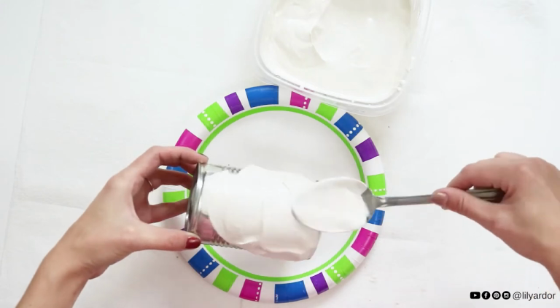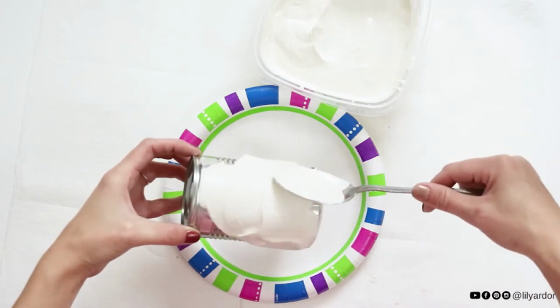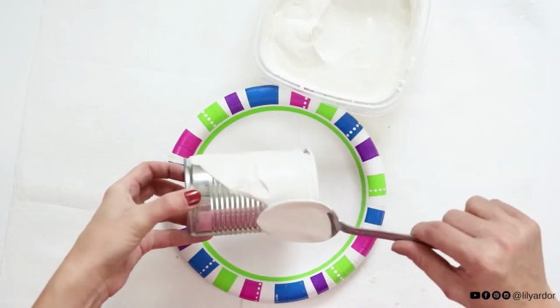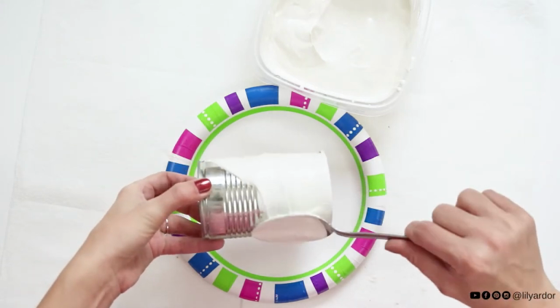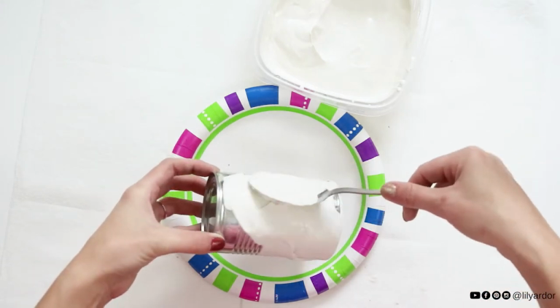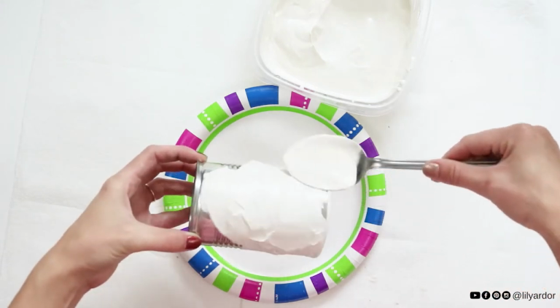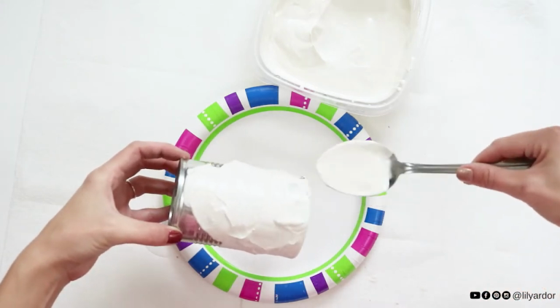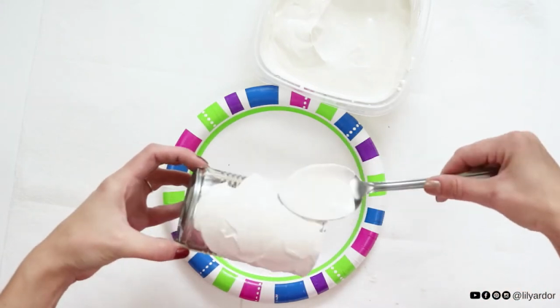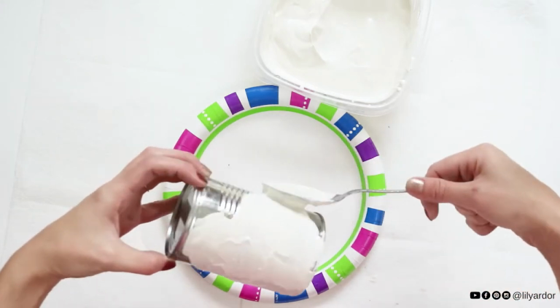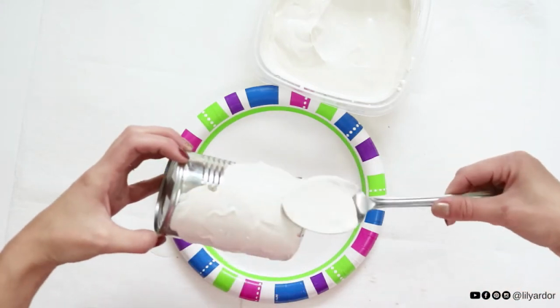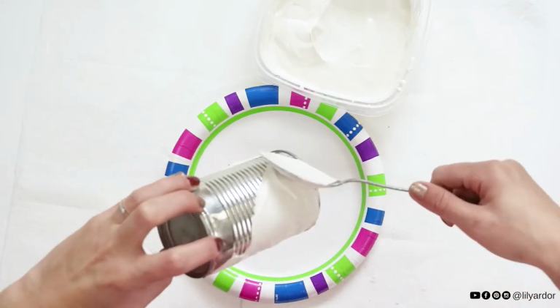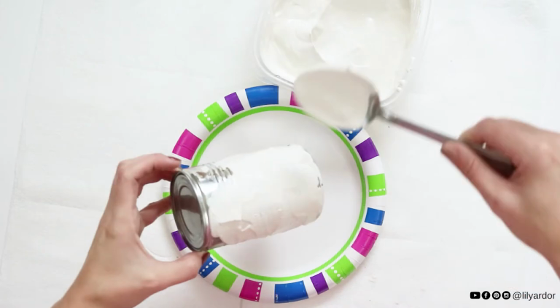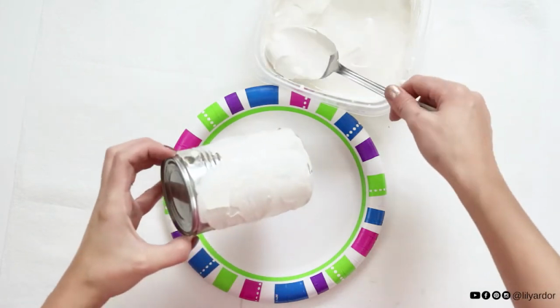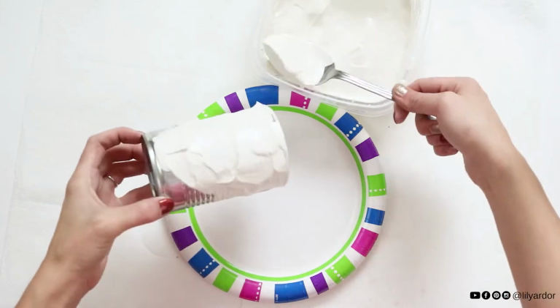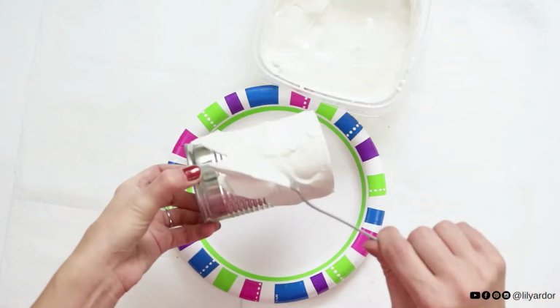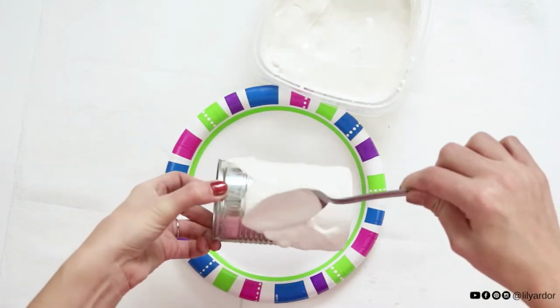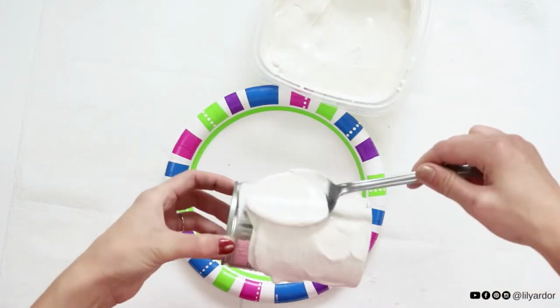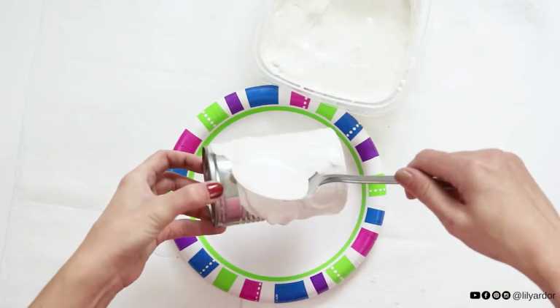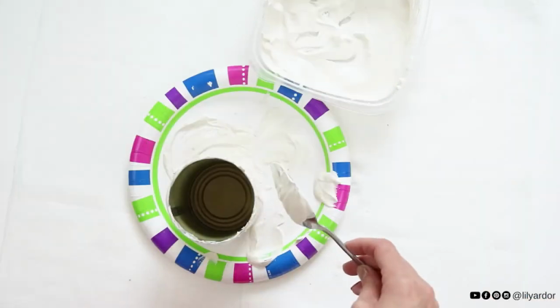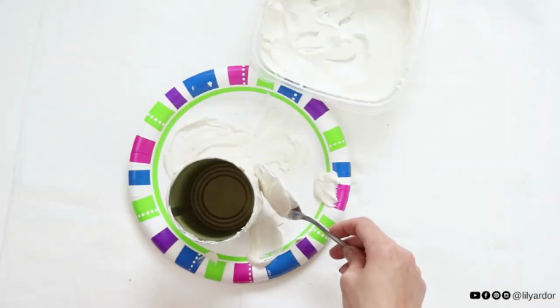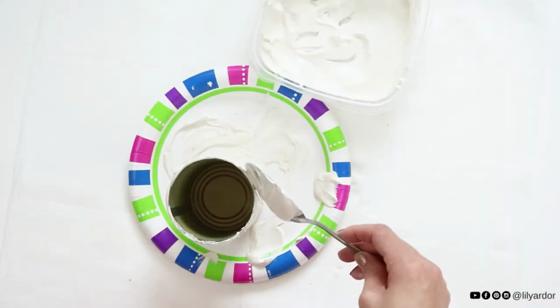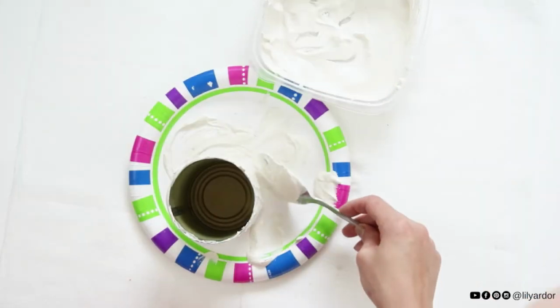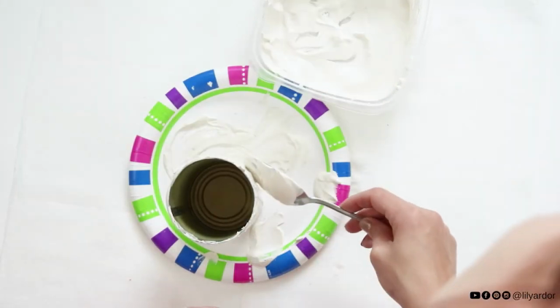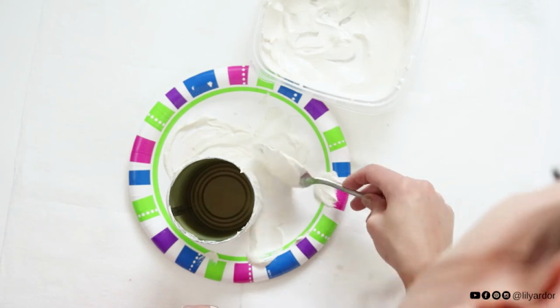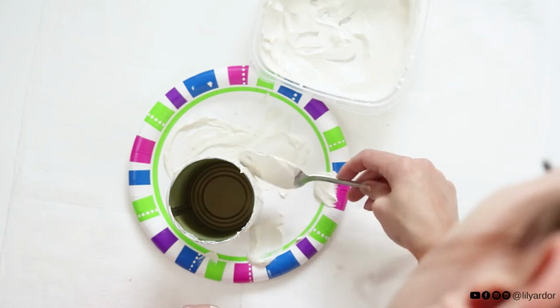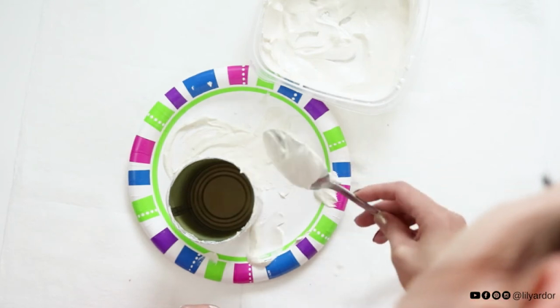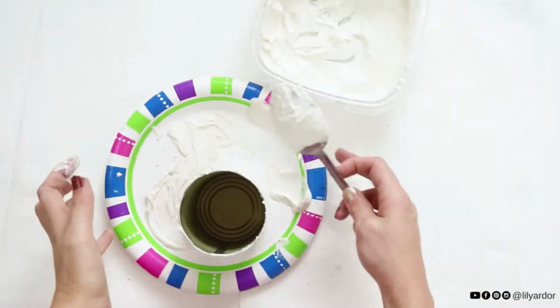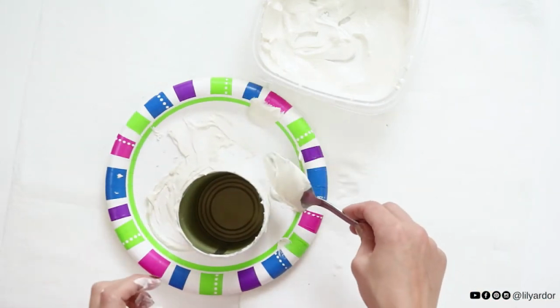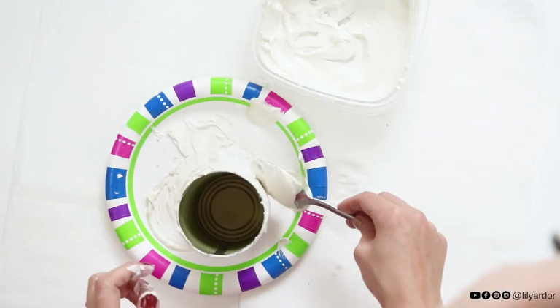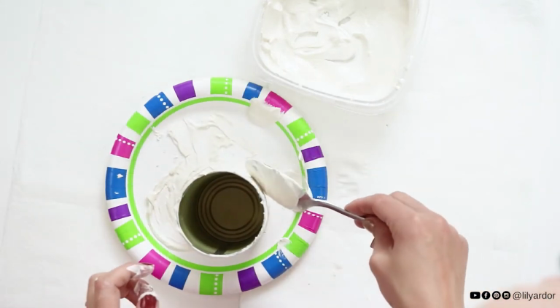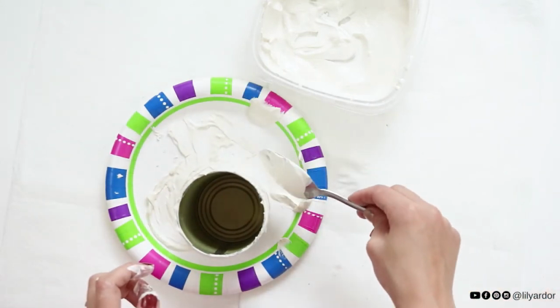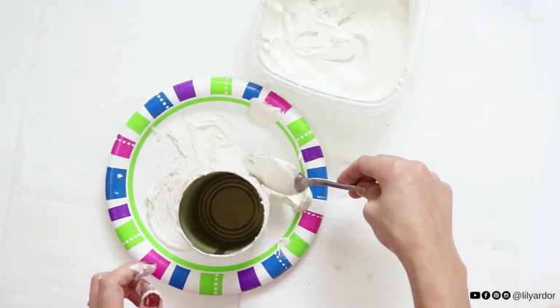Use your spoon to apply a generous coat of plaster to your tin can. To create your texture, set your can down and use your spoon to pull lines up in the plaster — this will create a nice texture. Let your plaster fully set; I let mine set for about 24 hours.